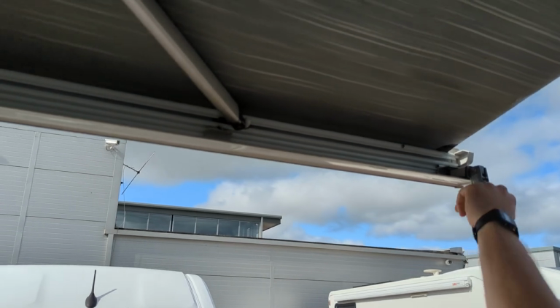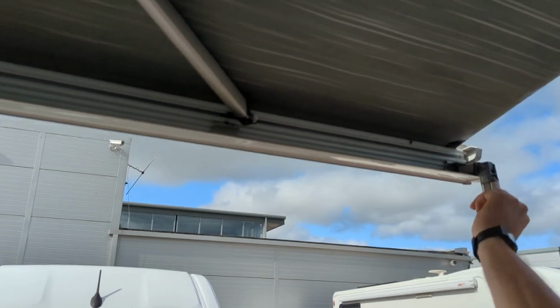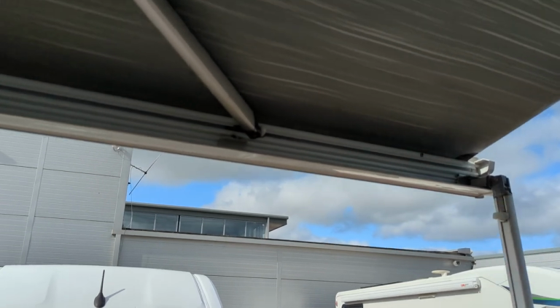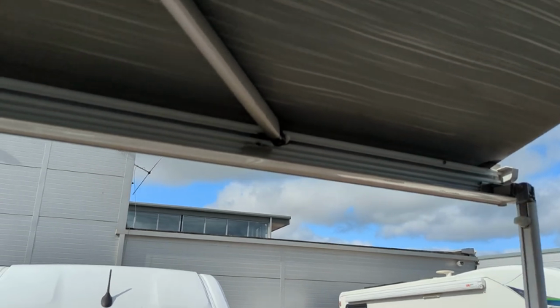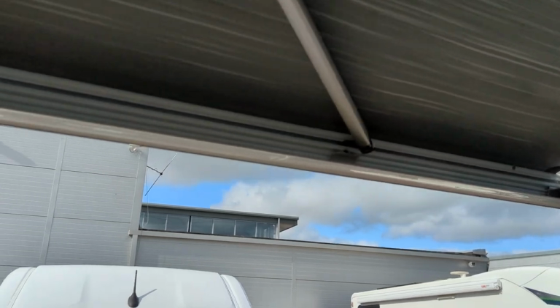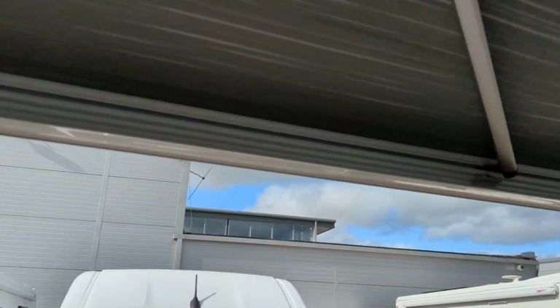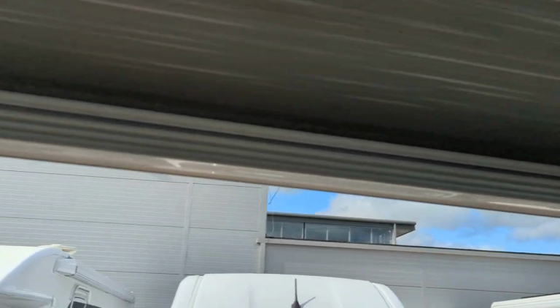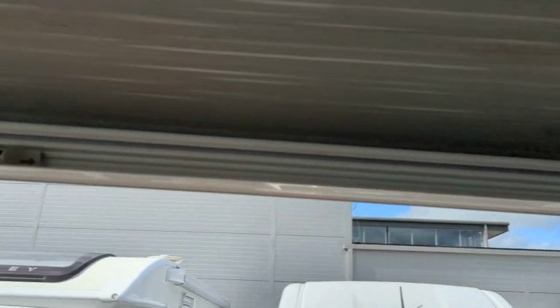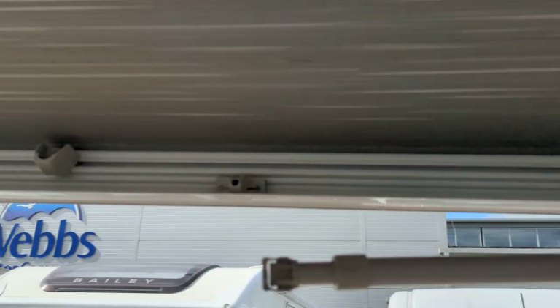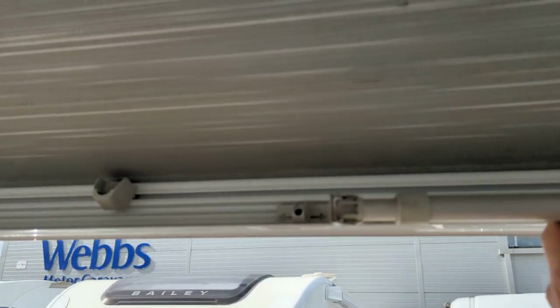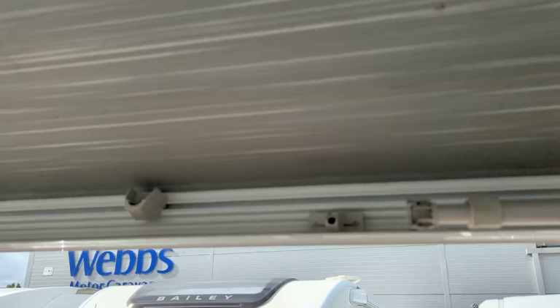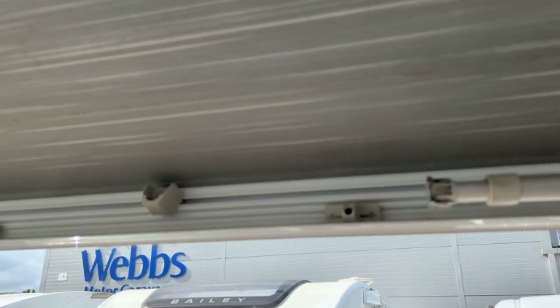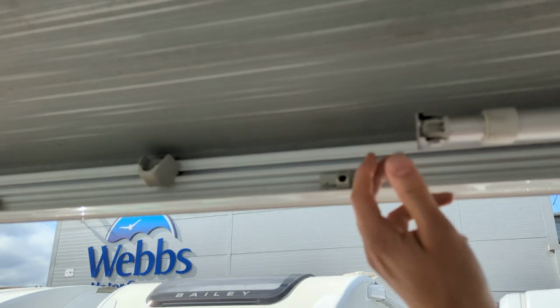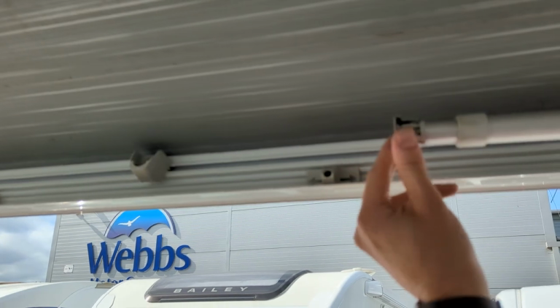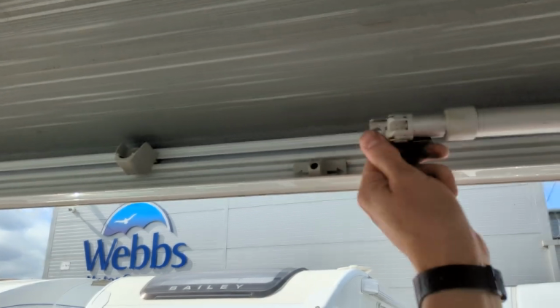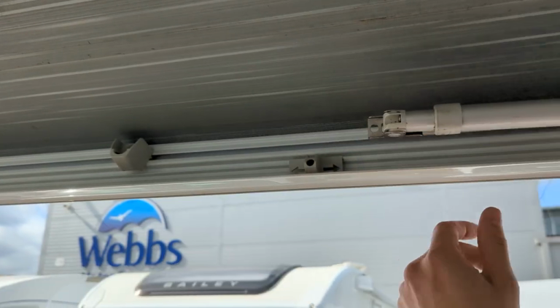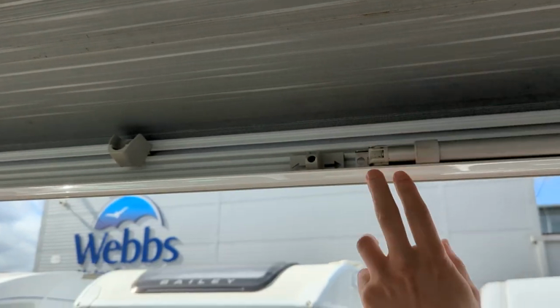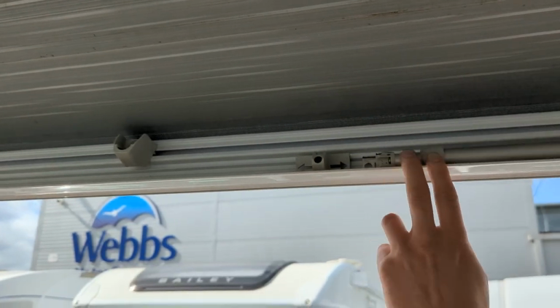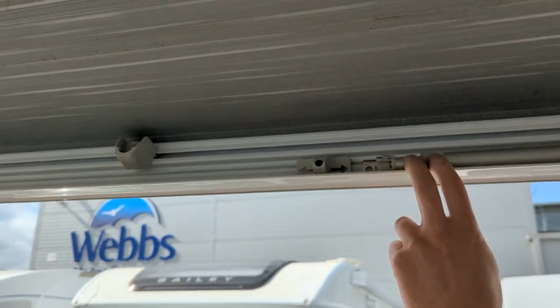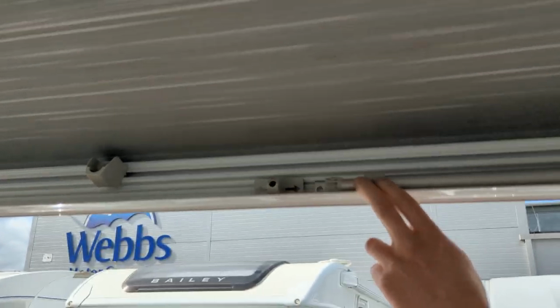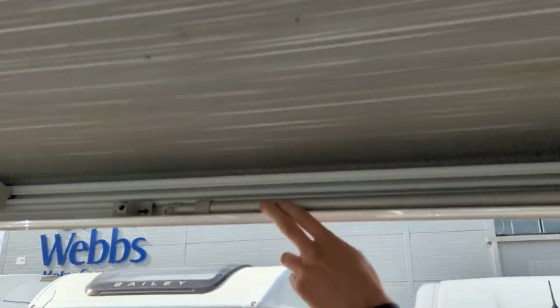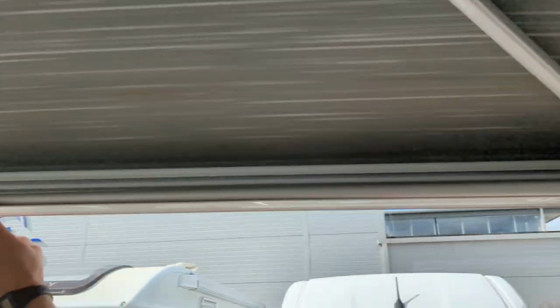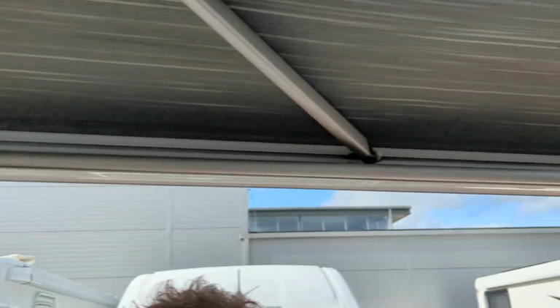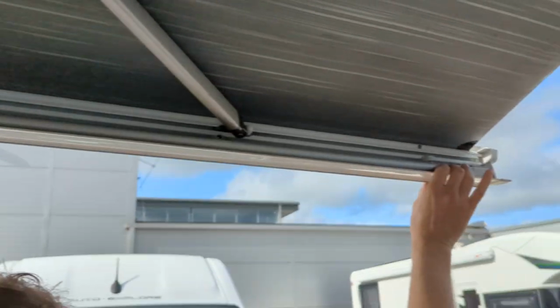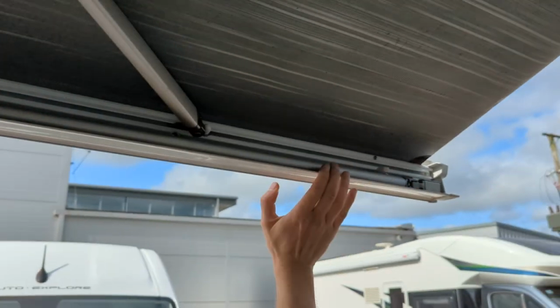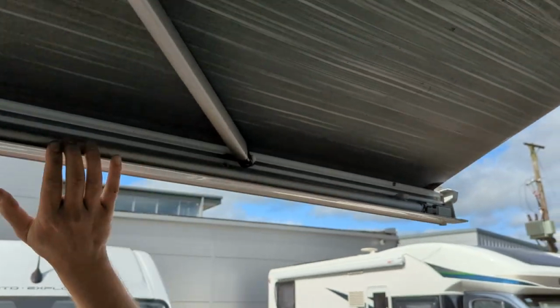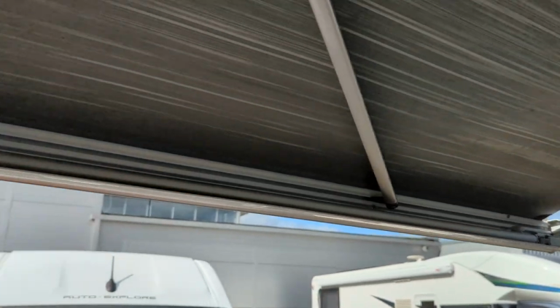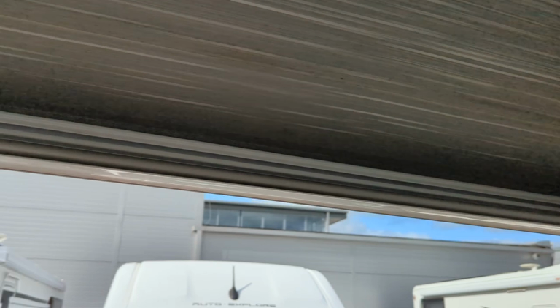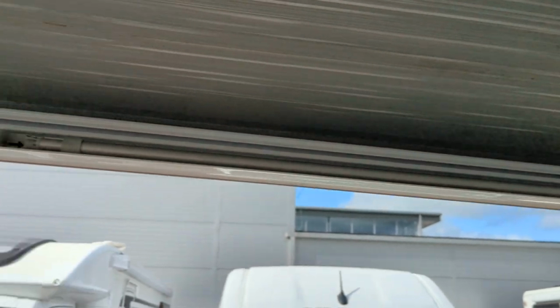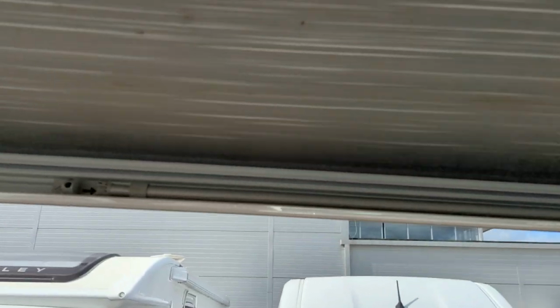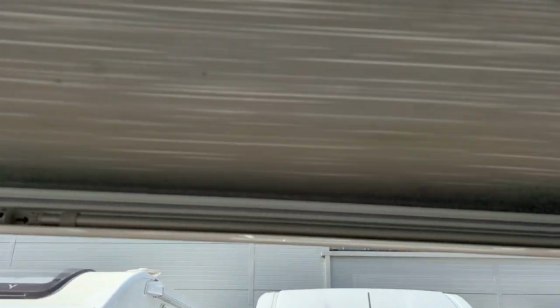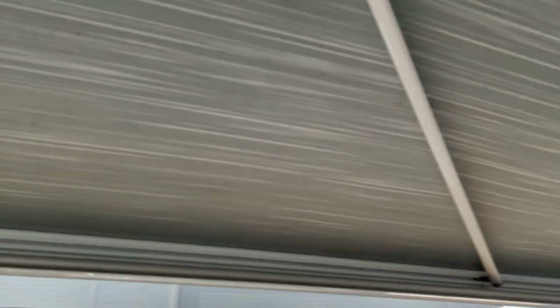To put it away, pretty much do everything in reverse. Just make sure the foot of the leg is in that position, line up the bracket, and then push it in the same way you got it out — it should all go in flush, and then you can wind it away.